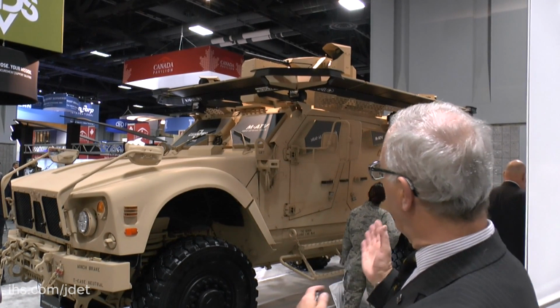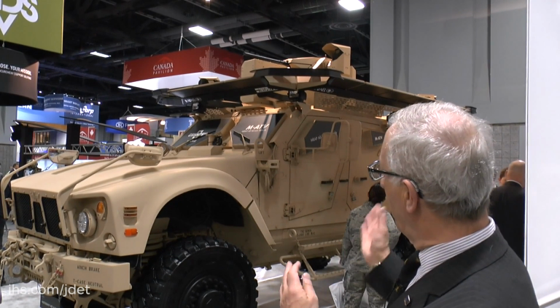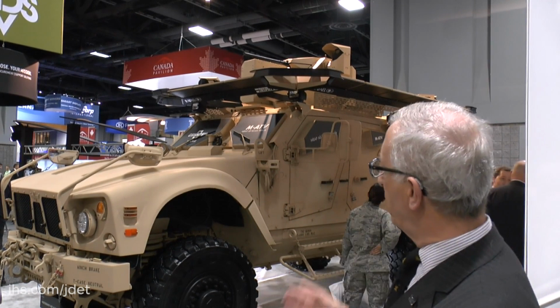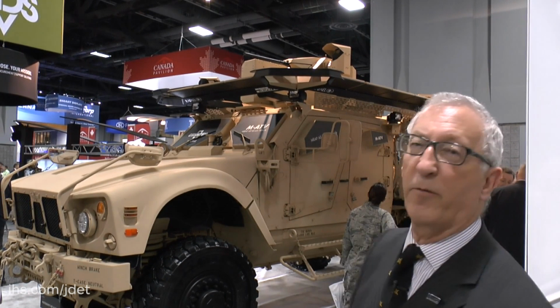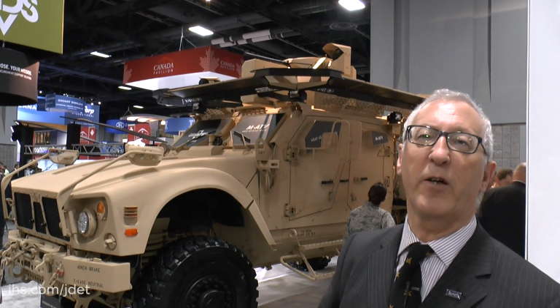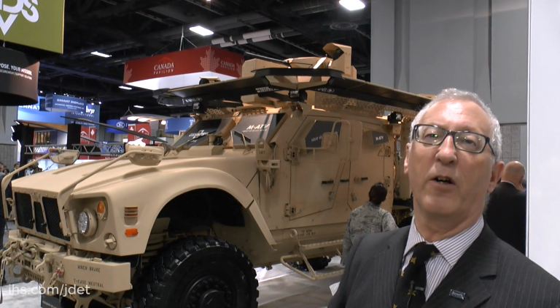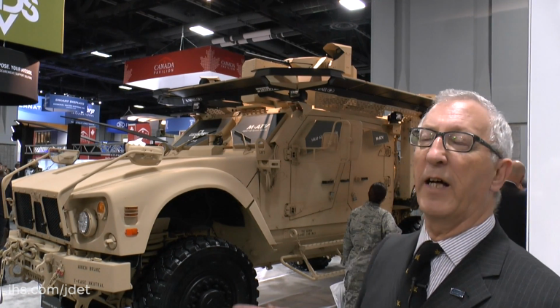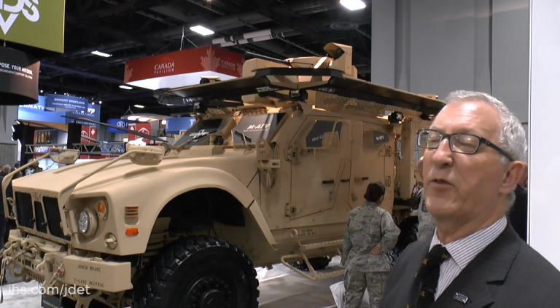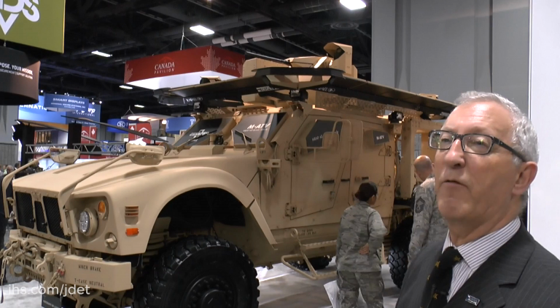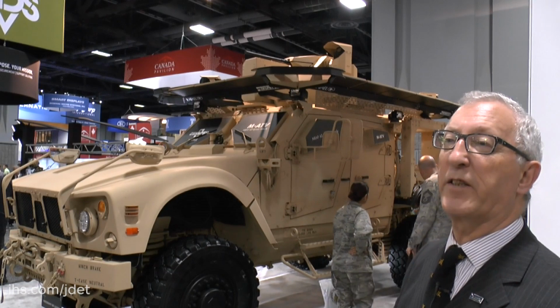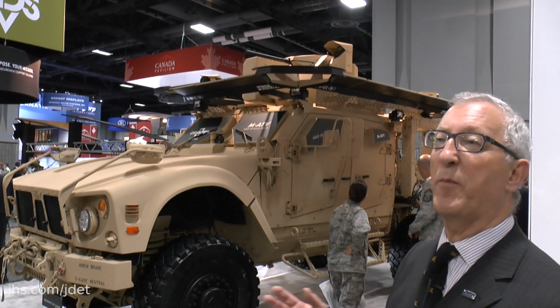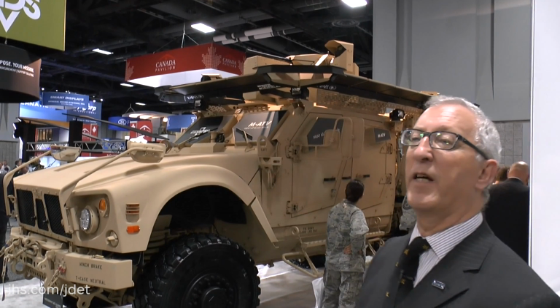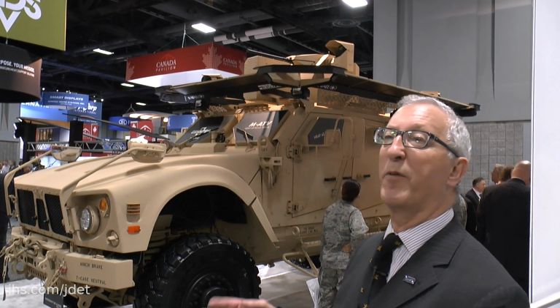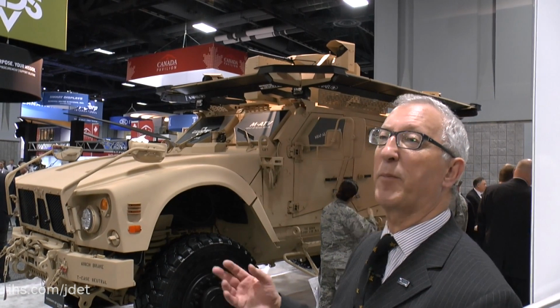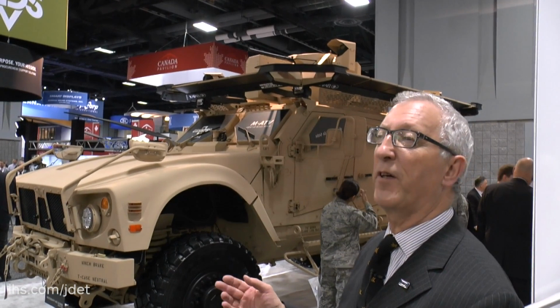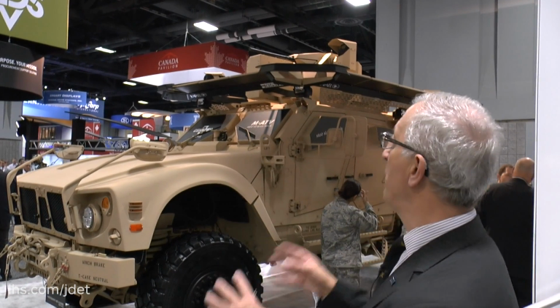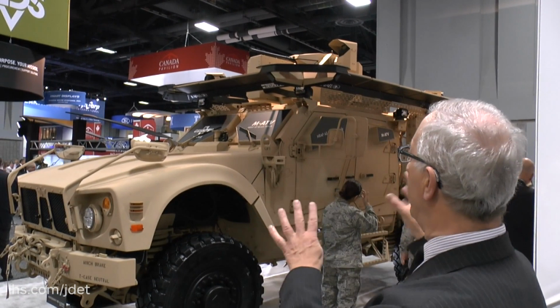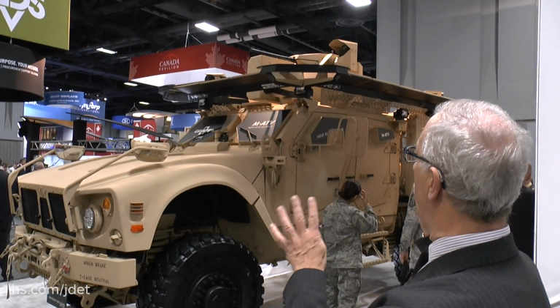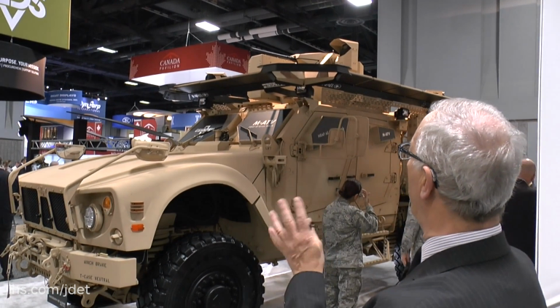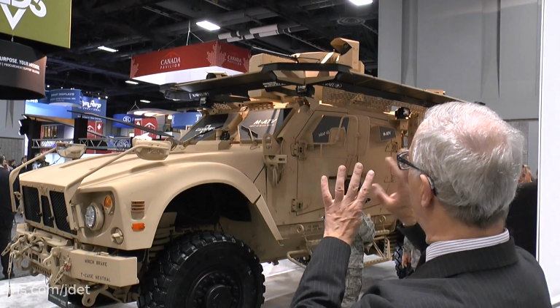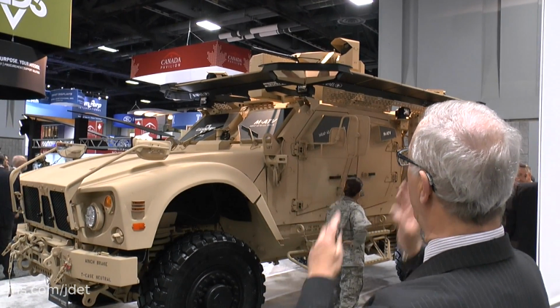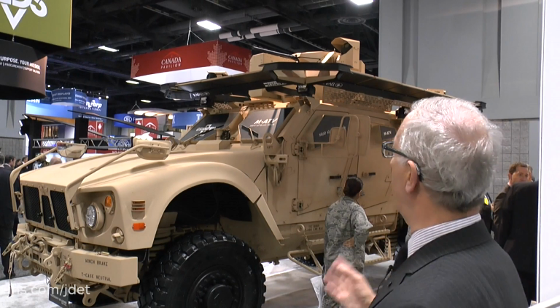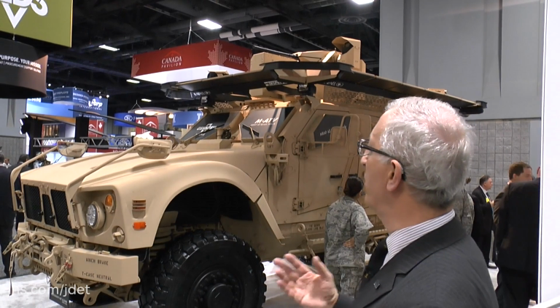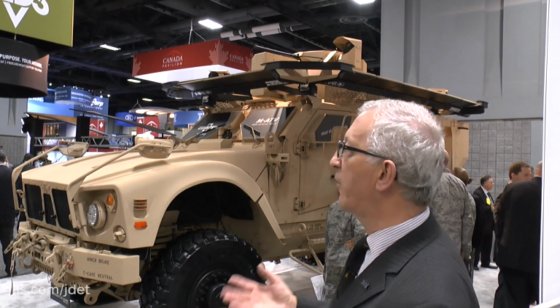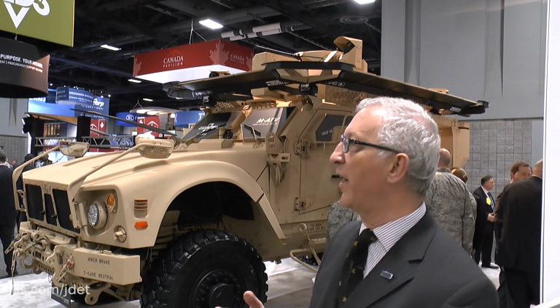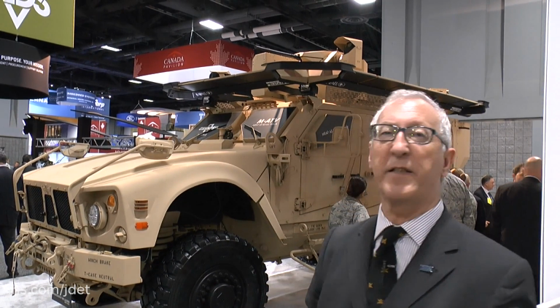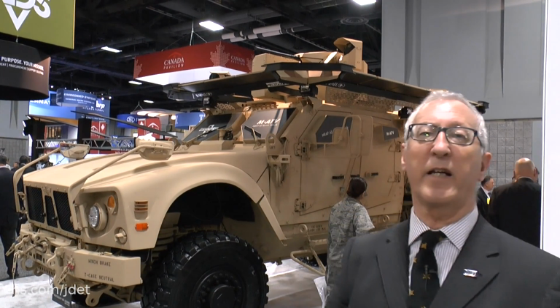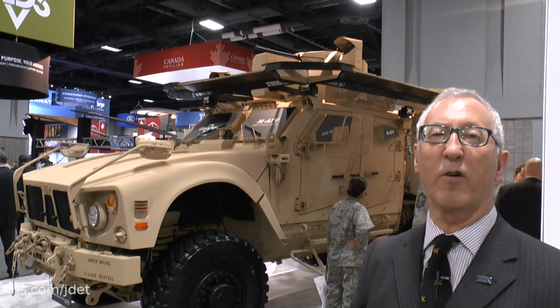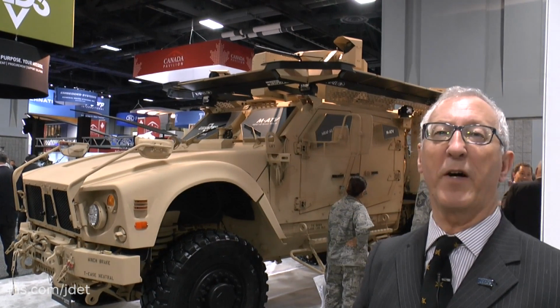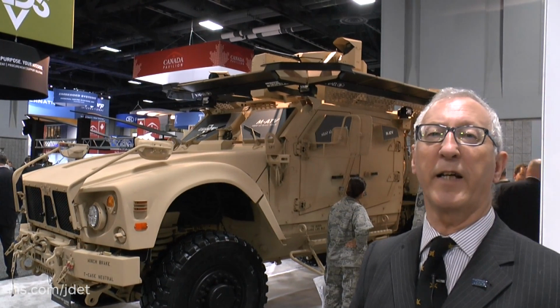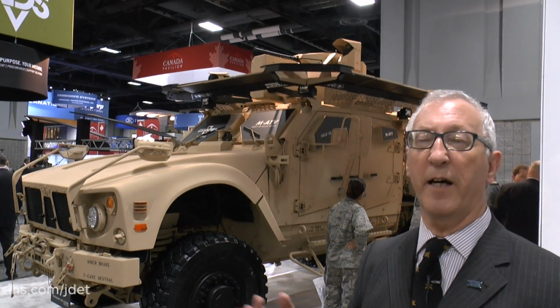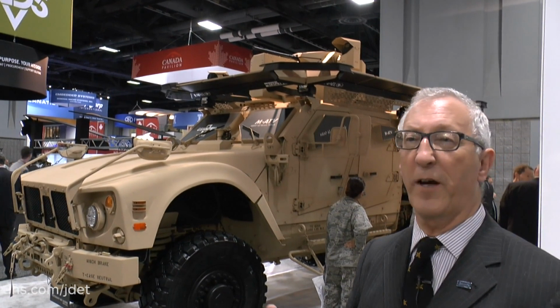The basic vehicle, as you can see, has got a V-shaped lower hull, and that gives you a high level of protection against mines and improvised explosive devices. By adding the Trophy Light on the top, that gives you an increased survivability against rocket-propelled grenades and other effects.